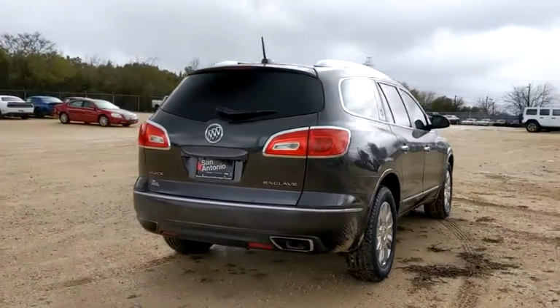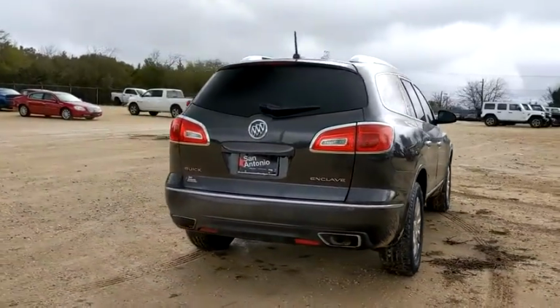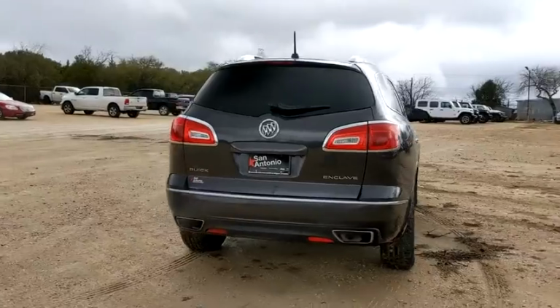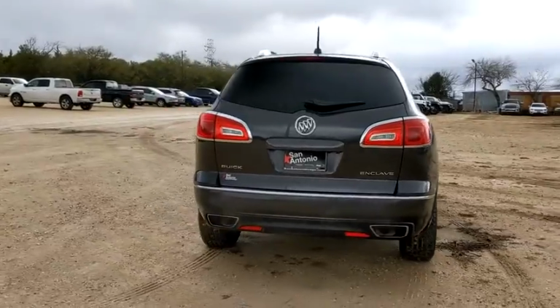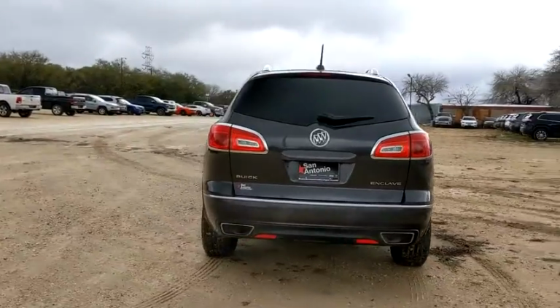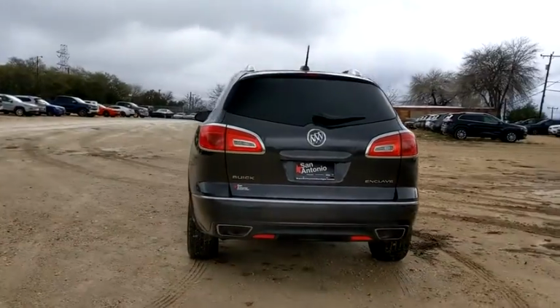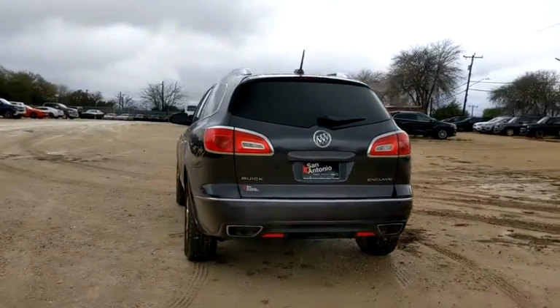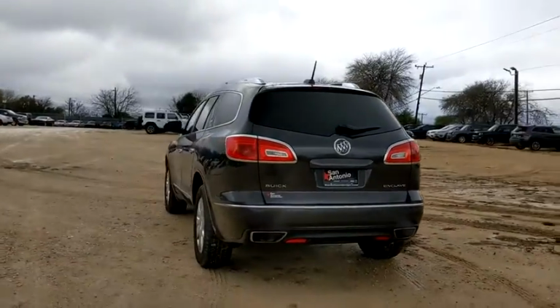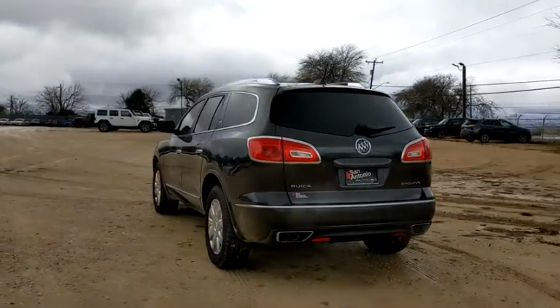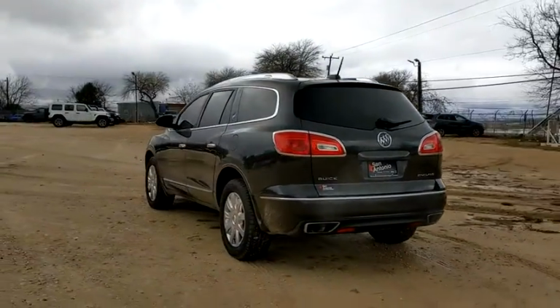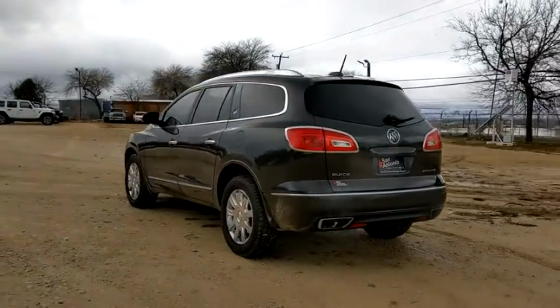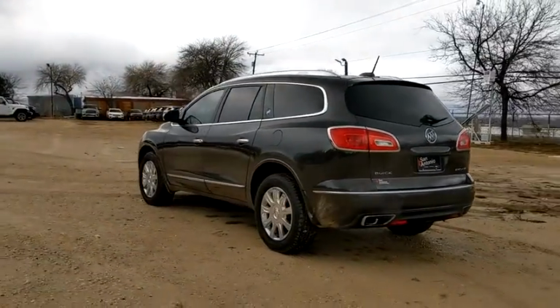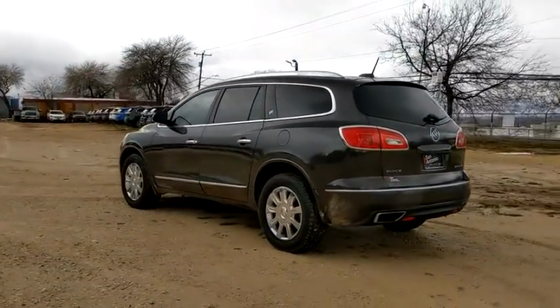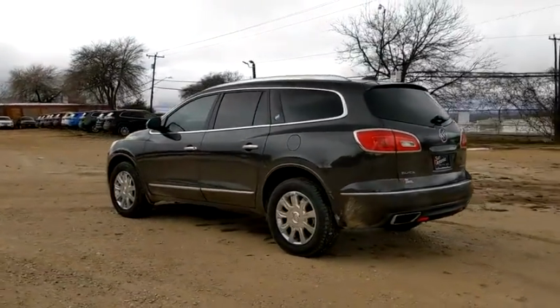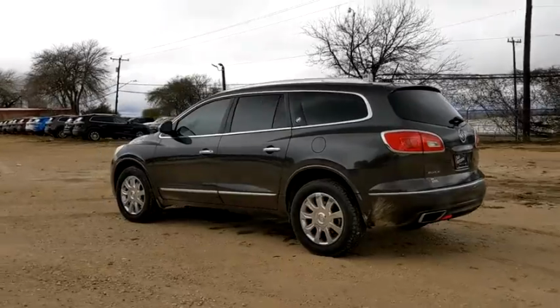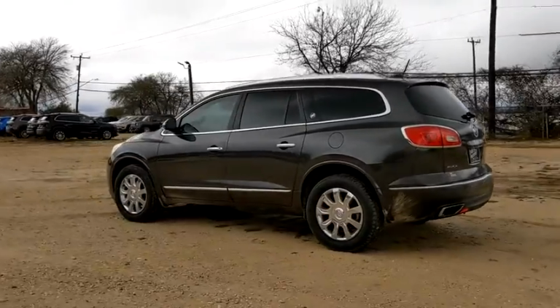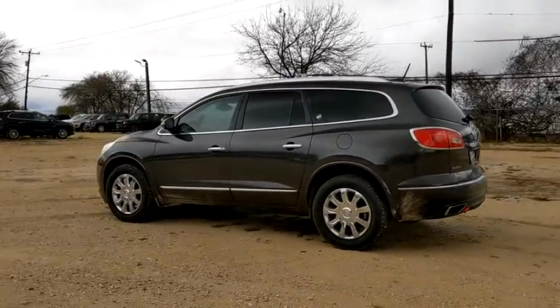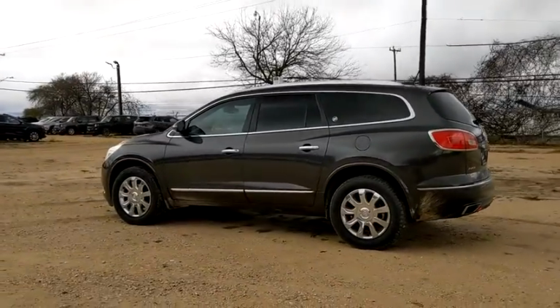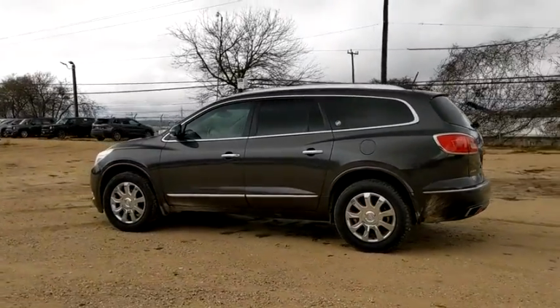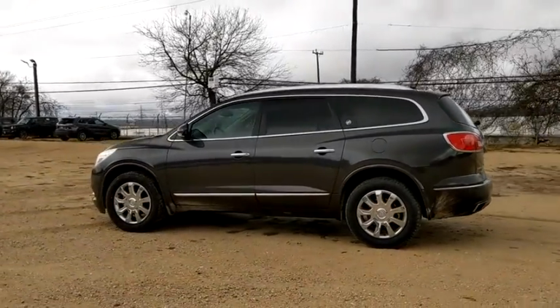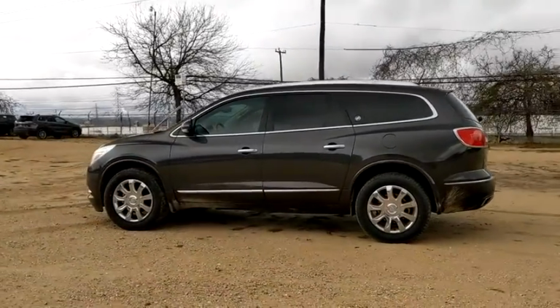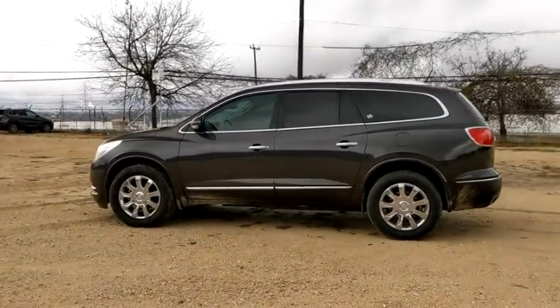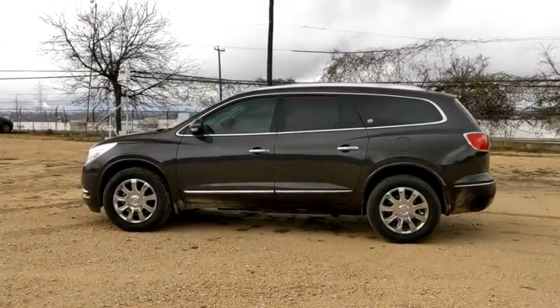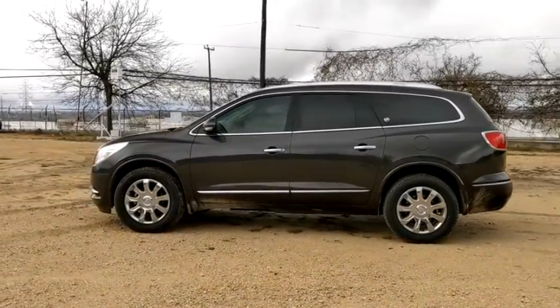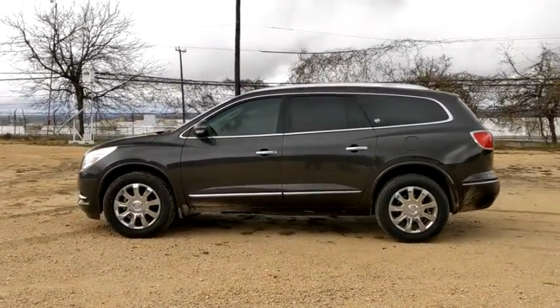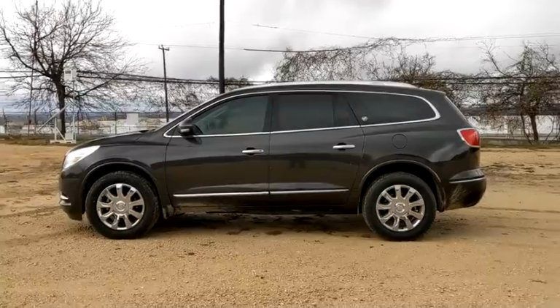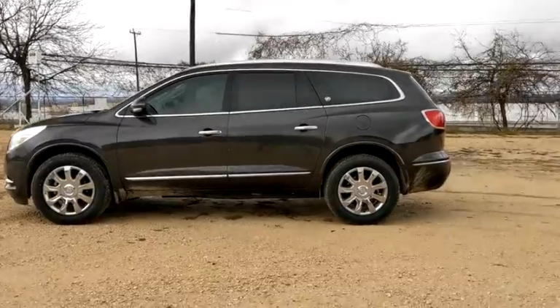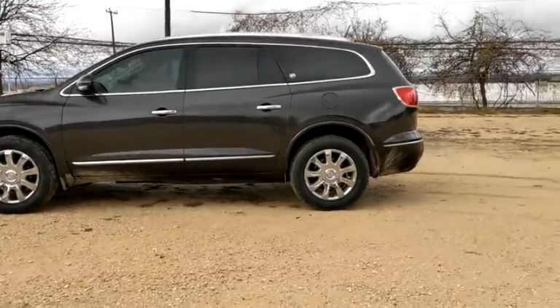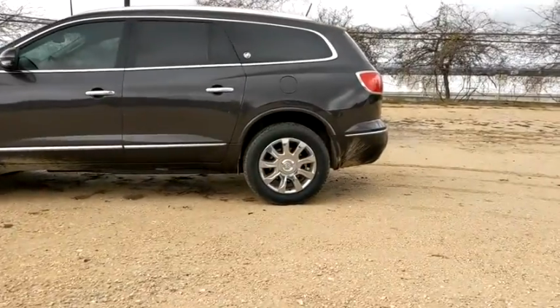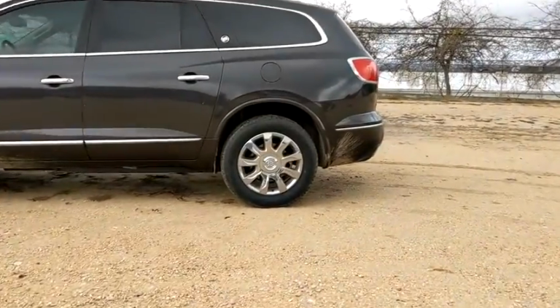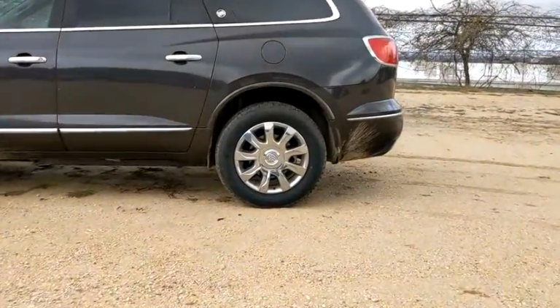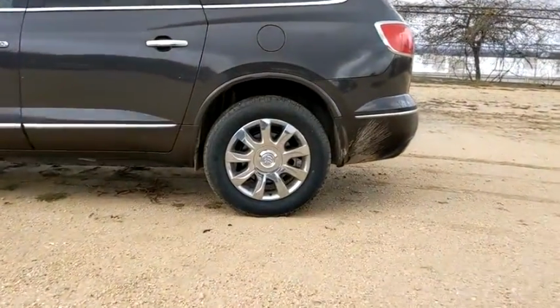This vehicle has less than 50,000 miles. Here are some of this vehicle's great options: power liftgate, premium wheels, heated seats, power passenger seat, traction control, dual airbags, leather-wrapped steering wheel, power steering.